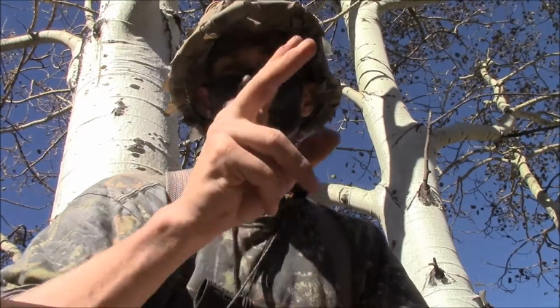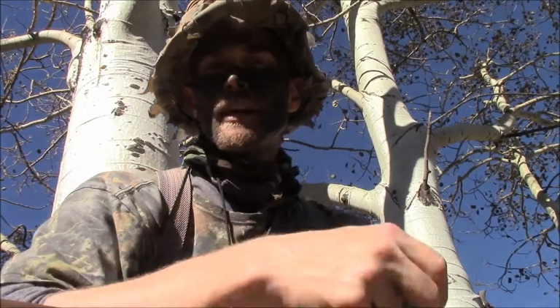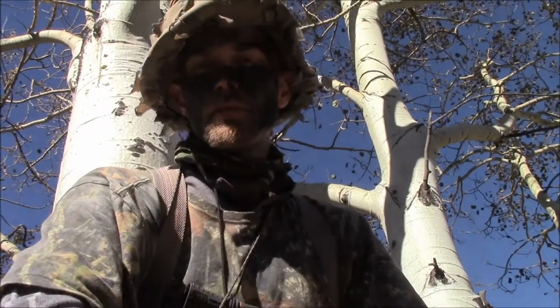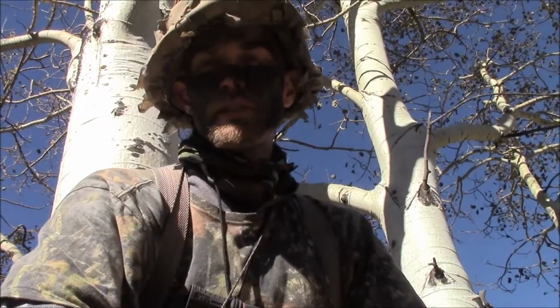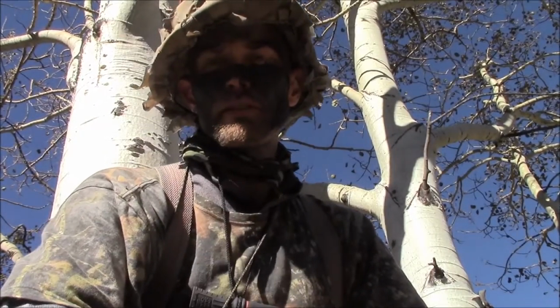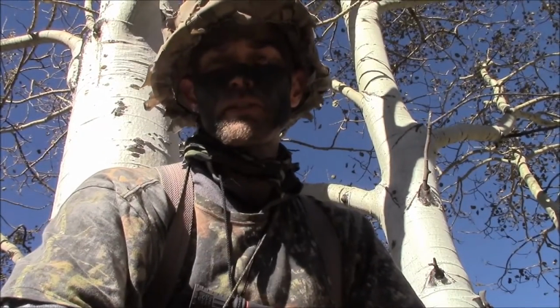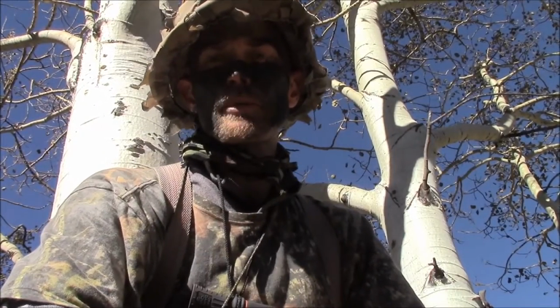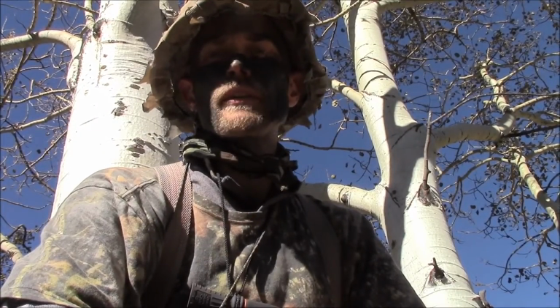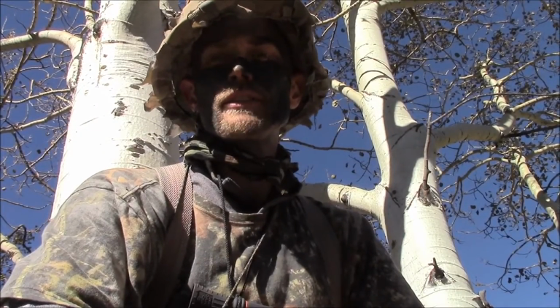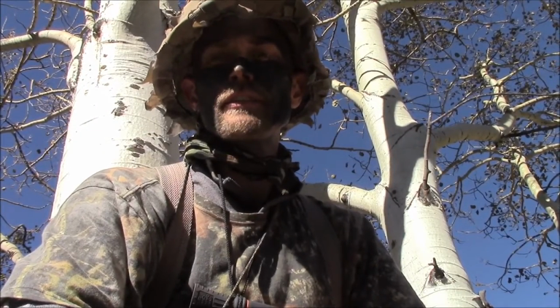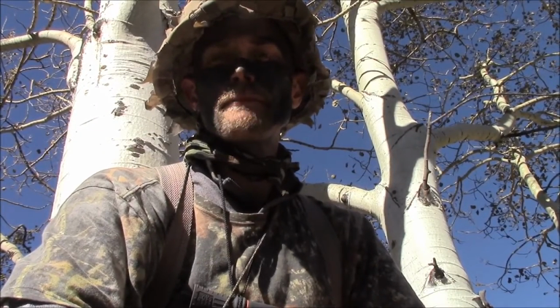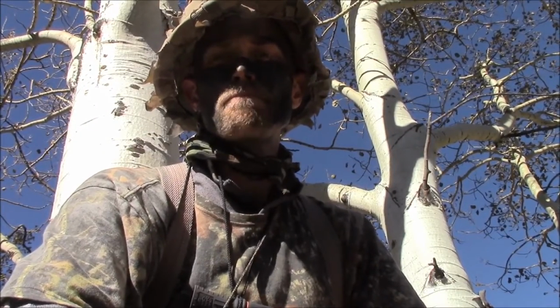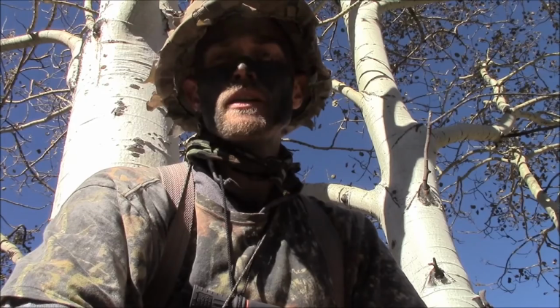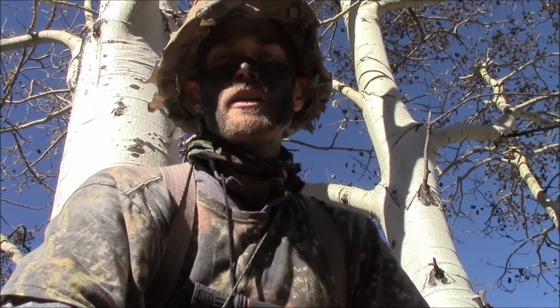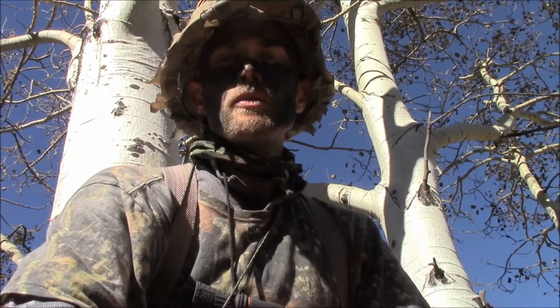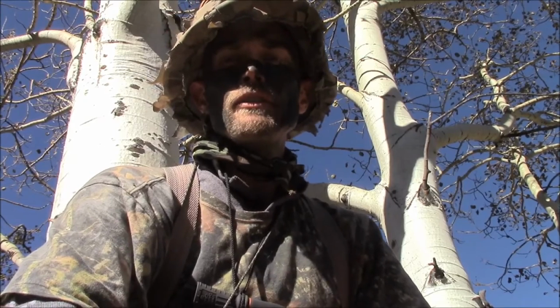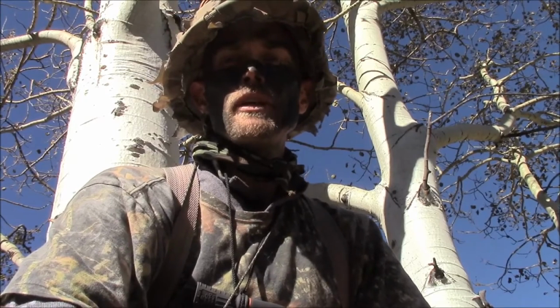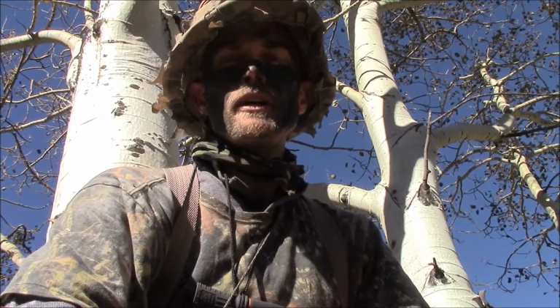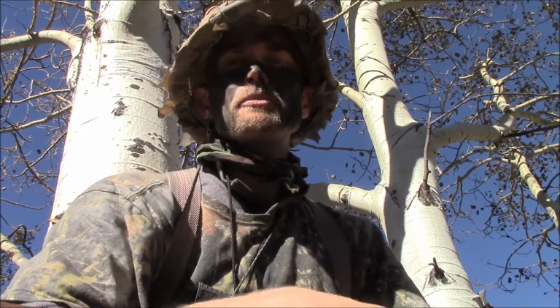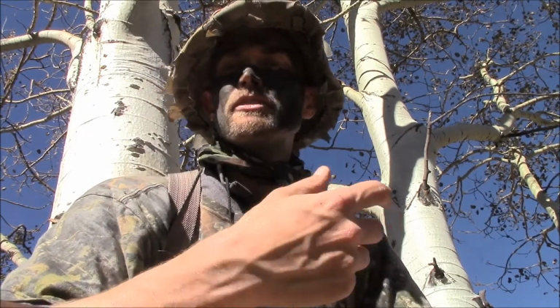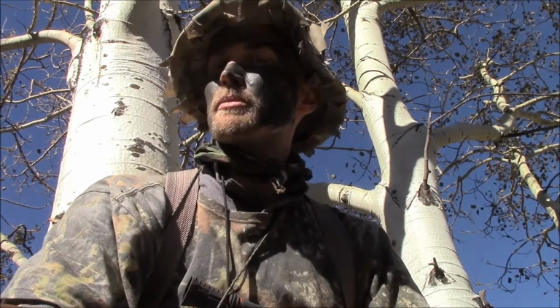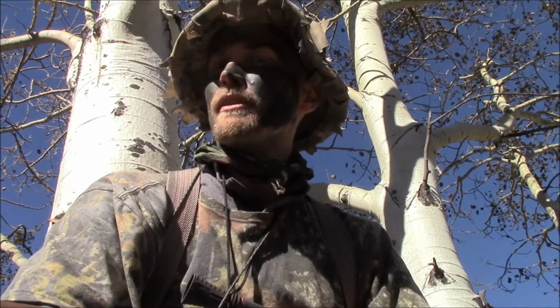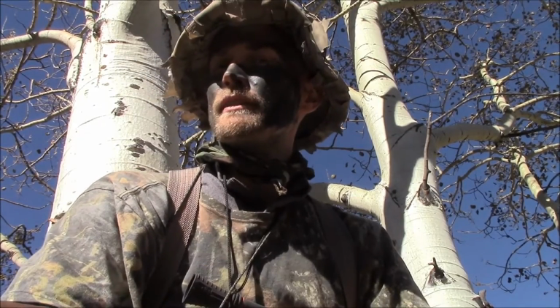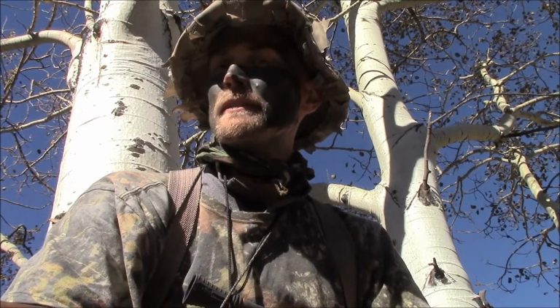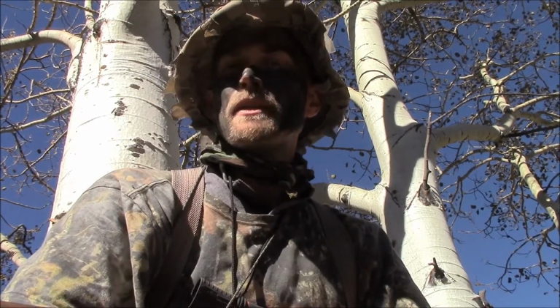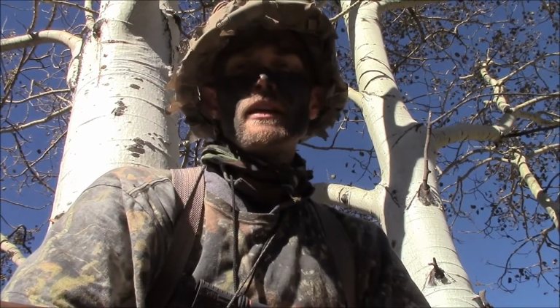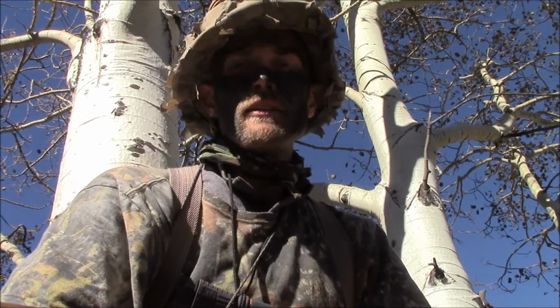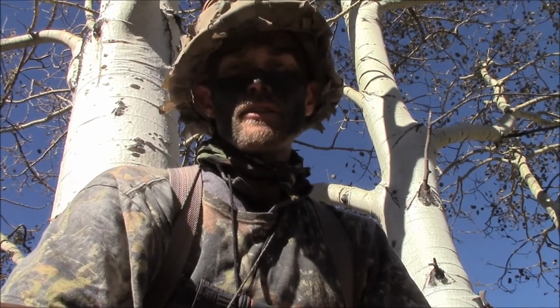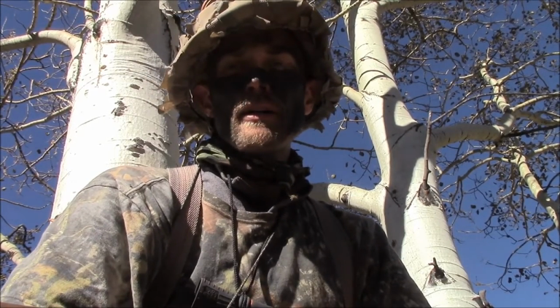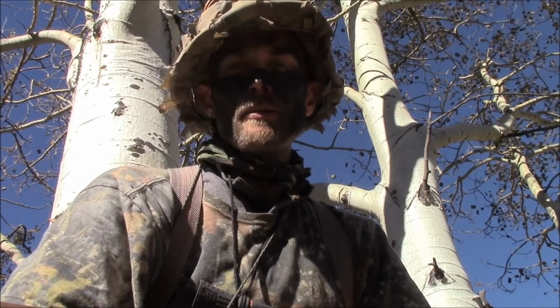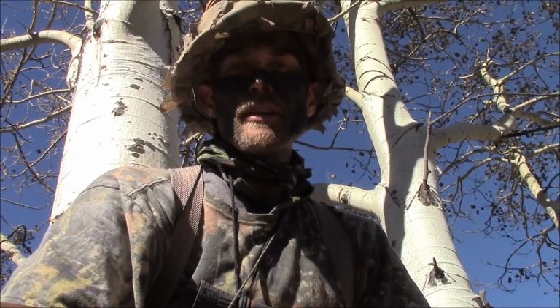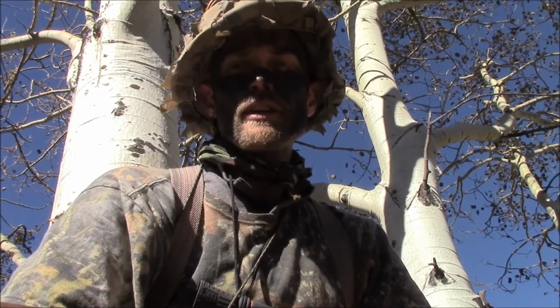Hey folks, it's Chris here from Colorado Hunter's Life again. I wanted to pause in my September elk hunt here and talk to you about one of my favorite elk bugles.